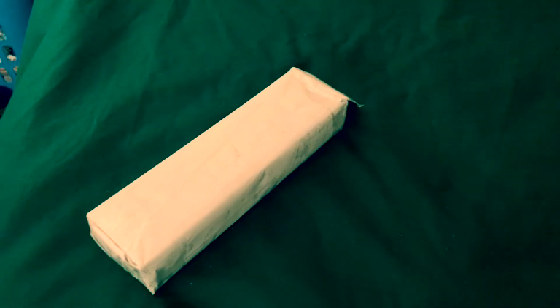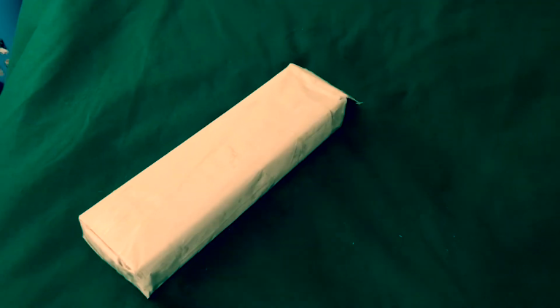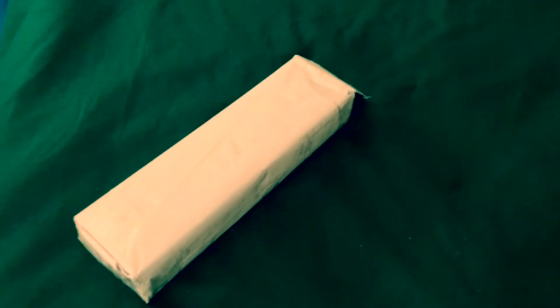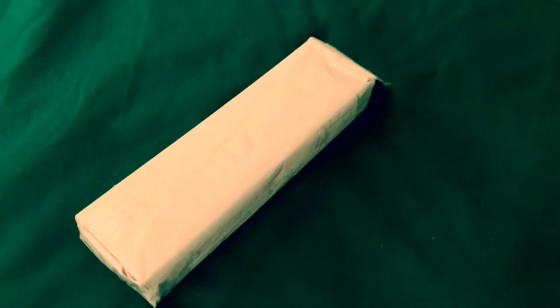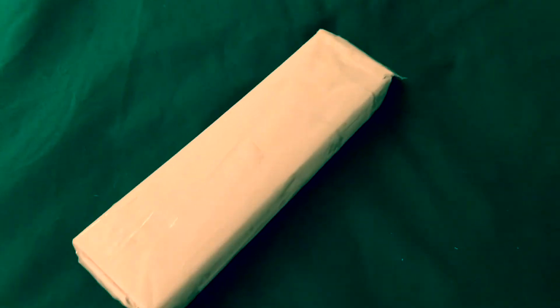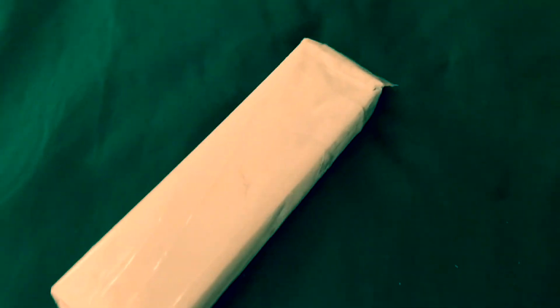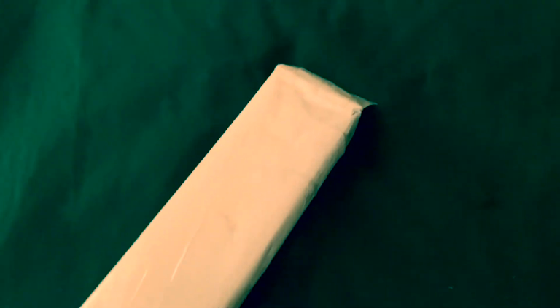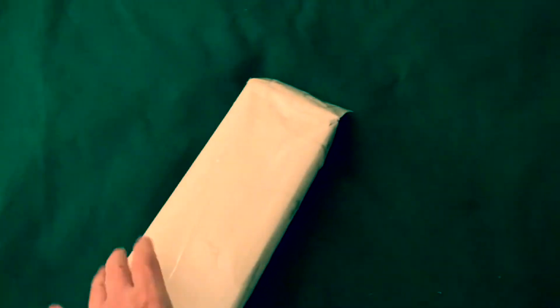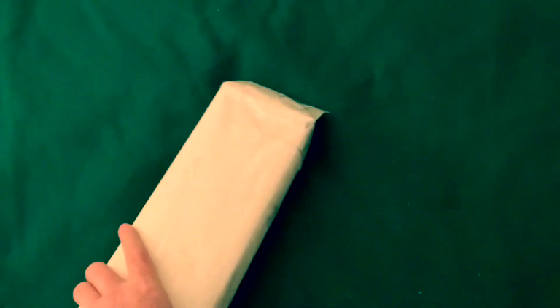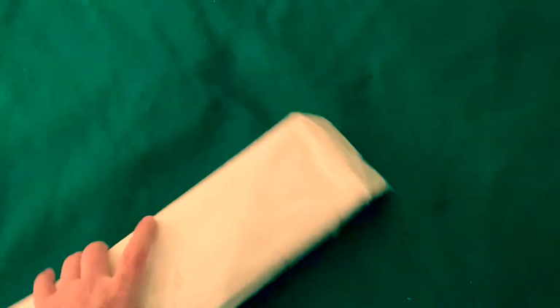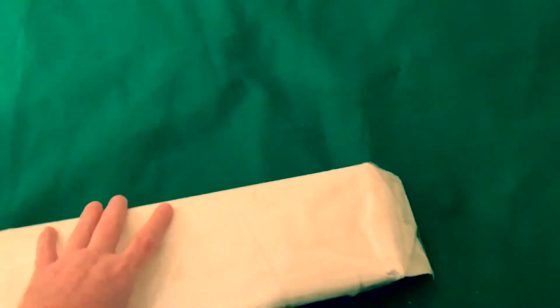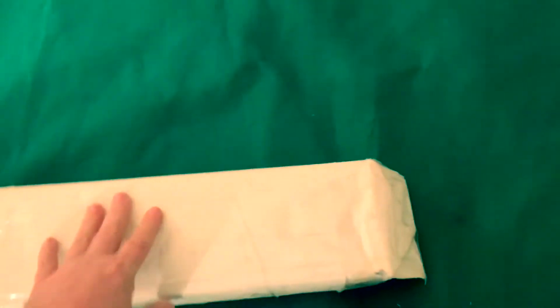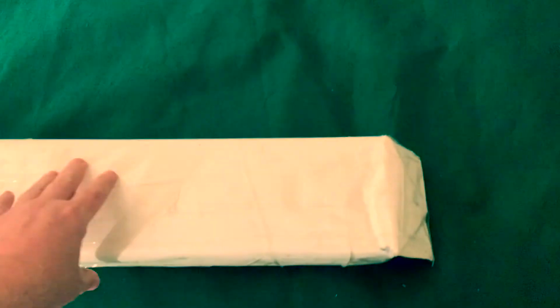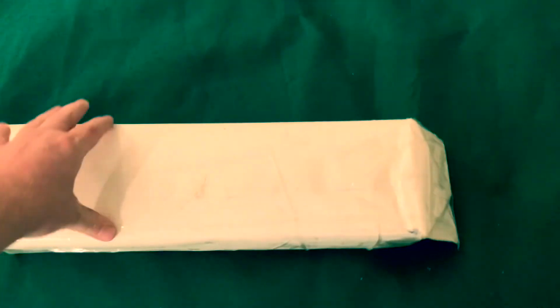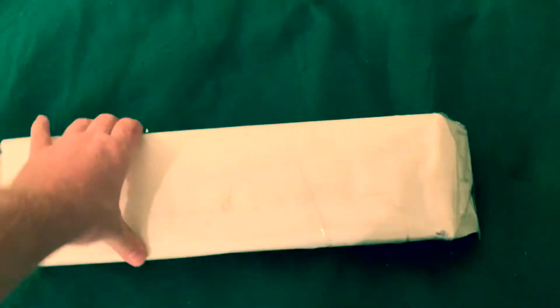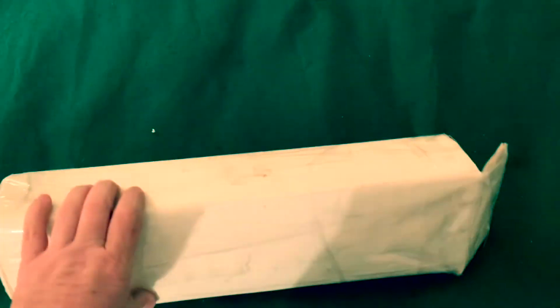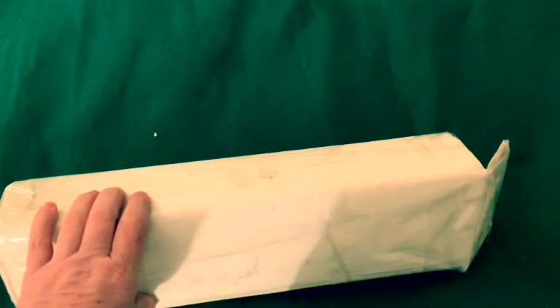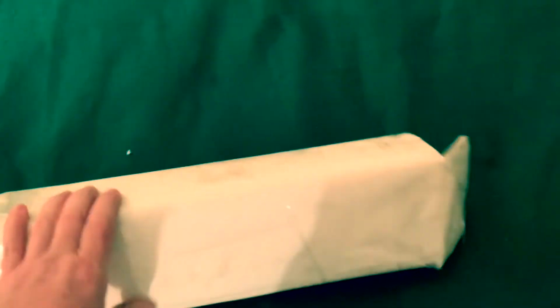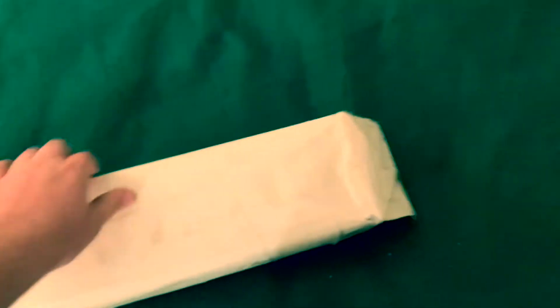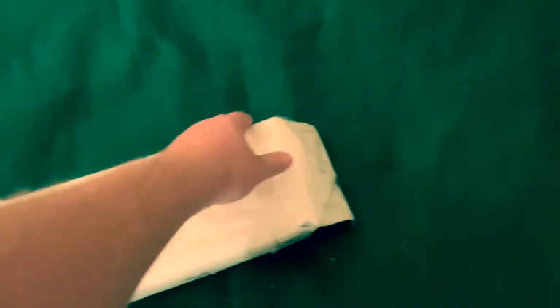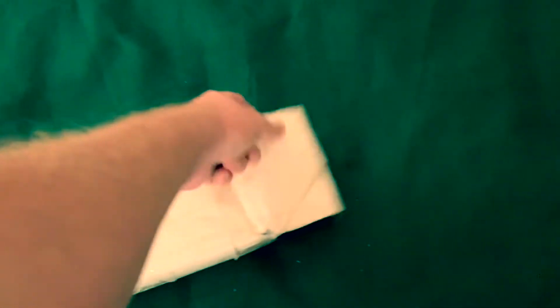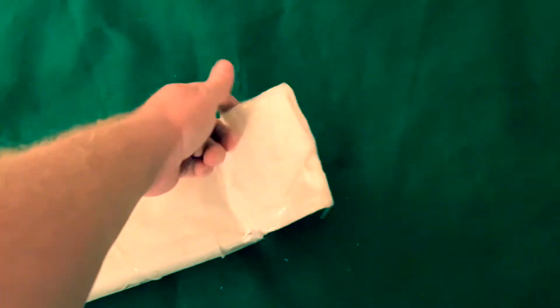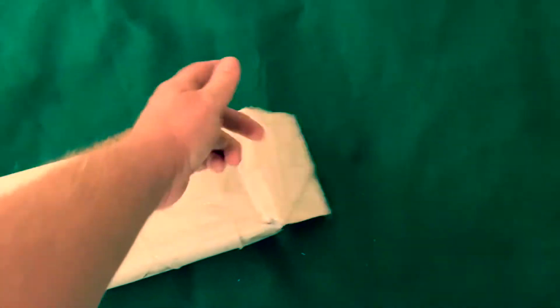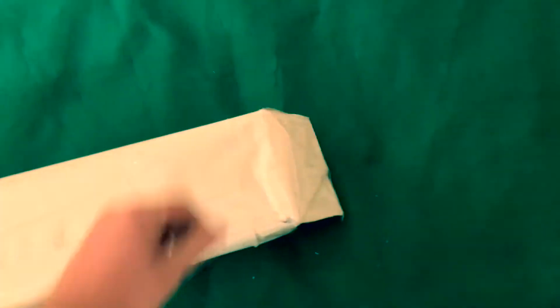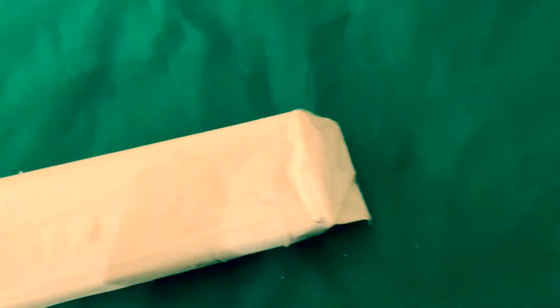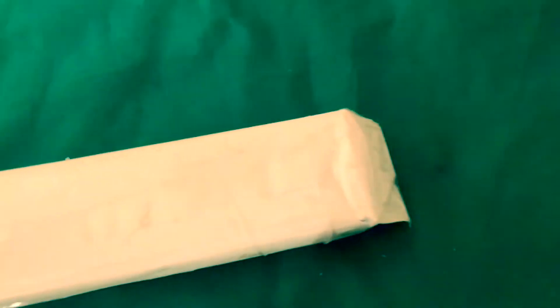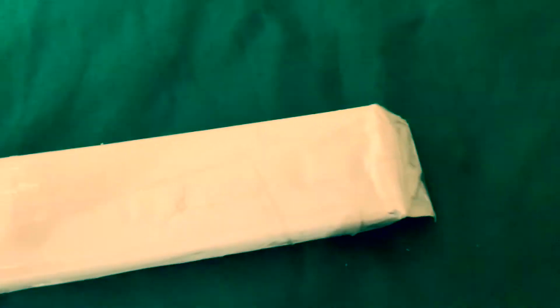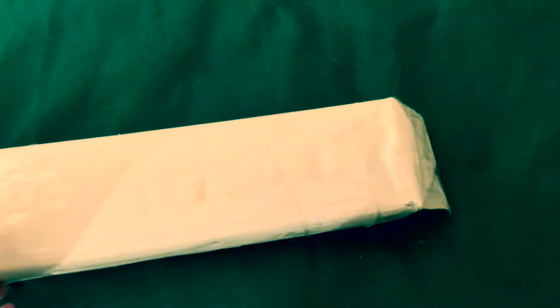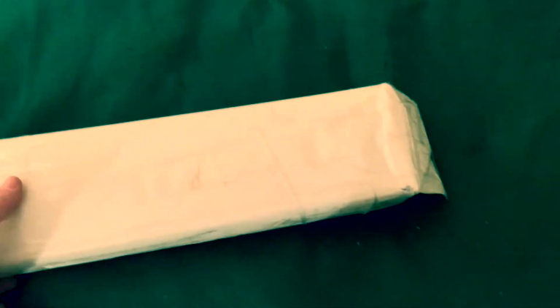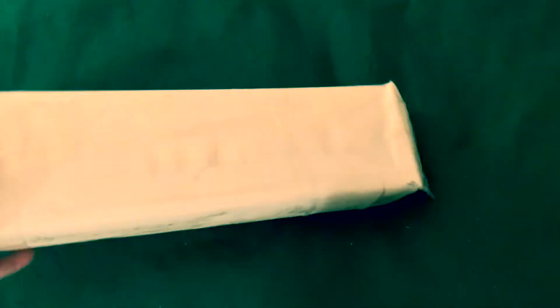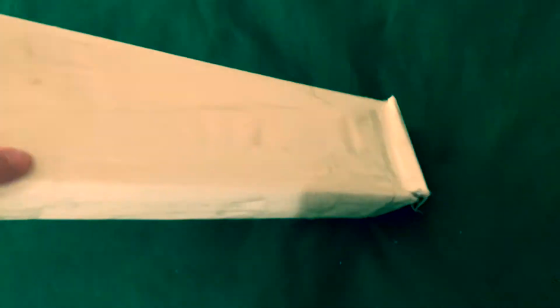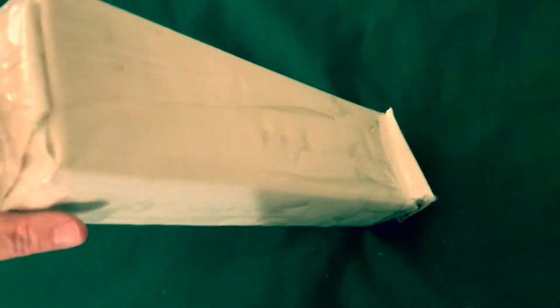Hey there everybody, this just arrived in the mail. I already cut the paper here, let's get it out of here and see what we got.